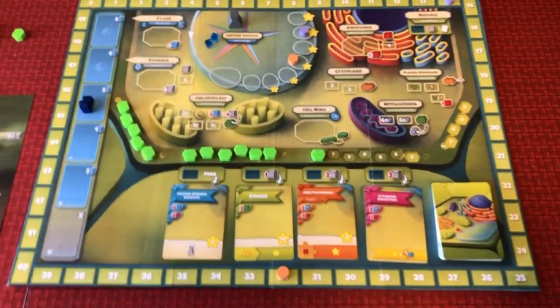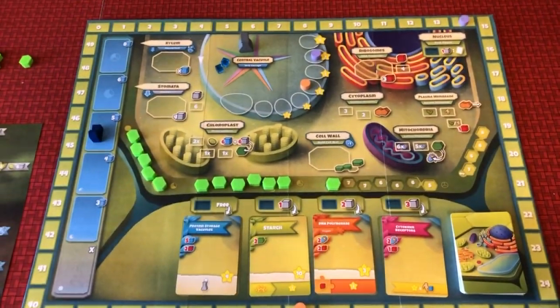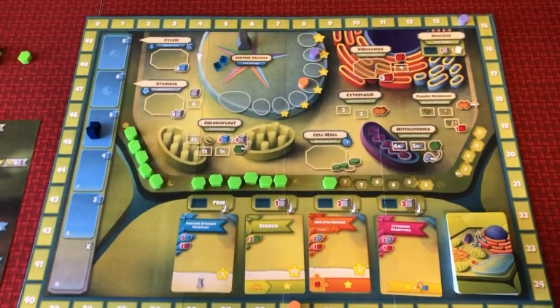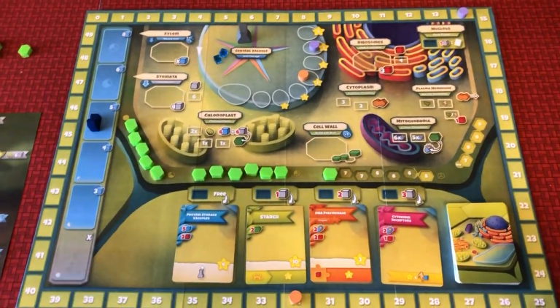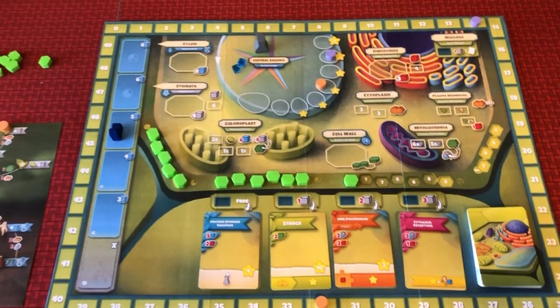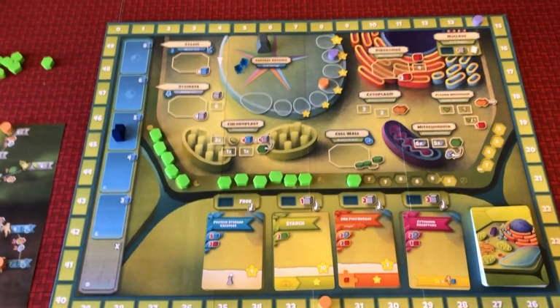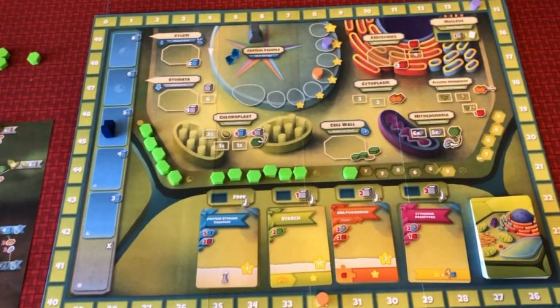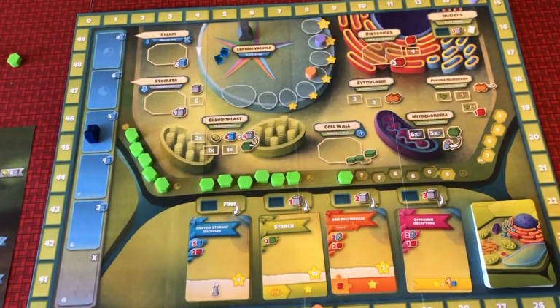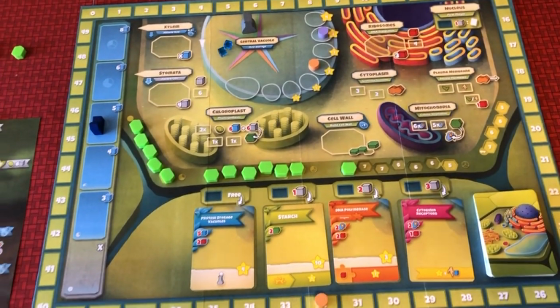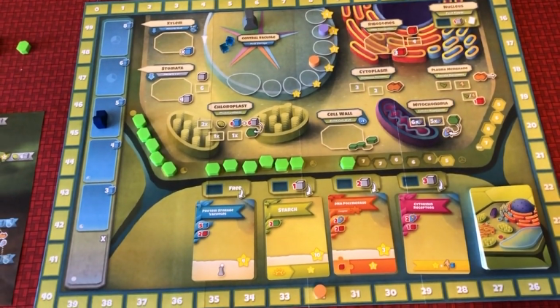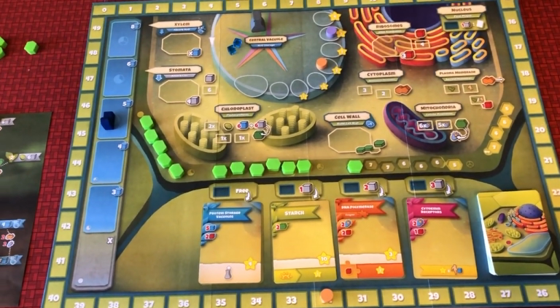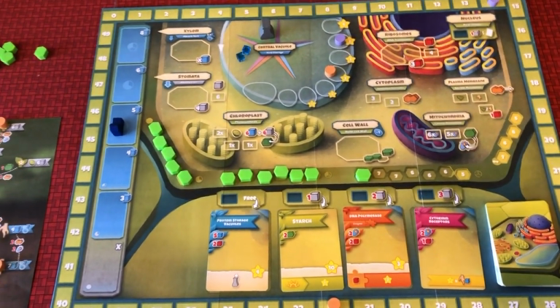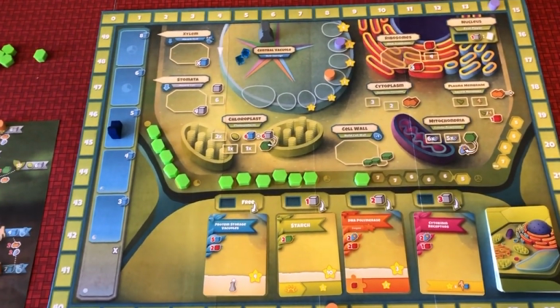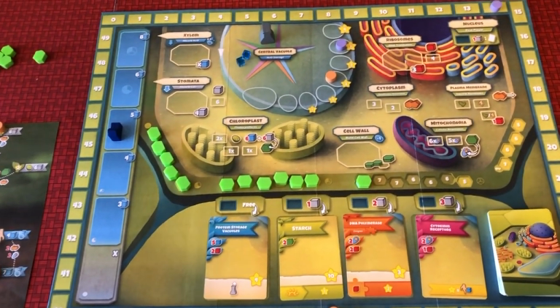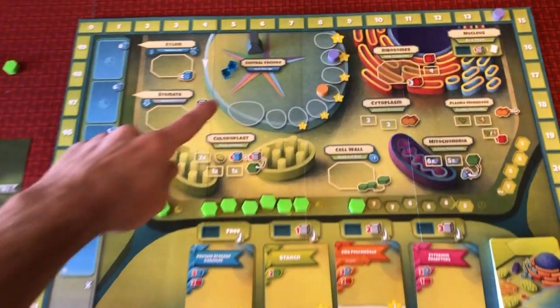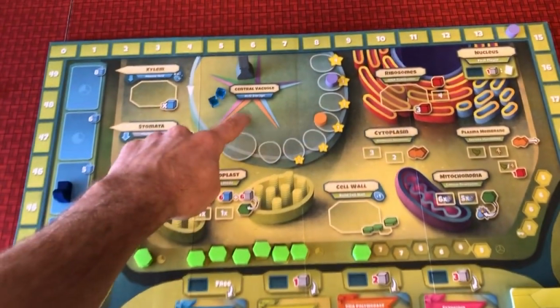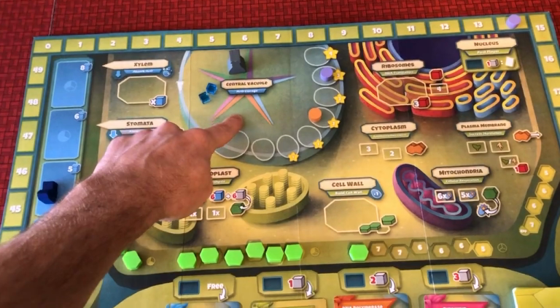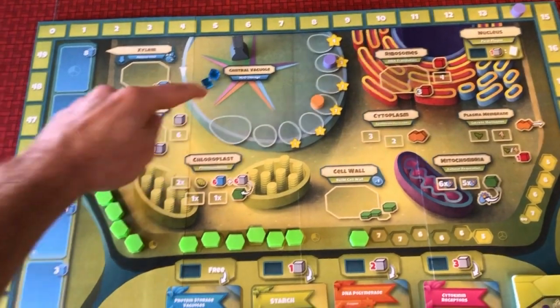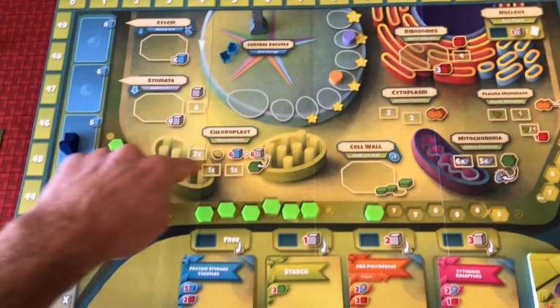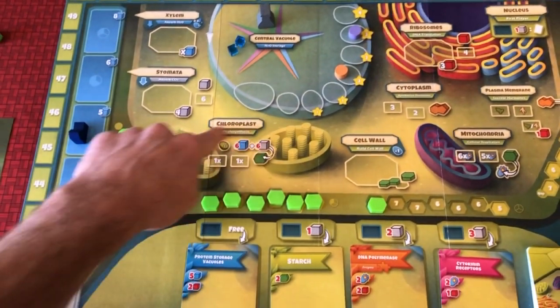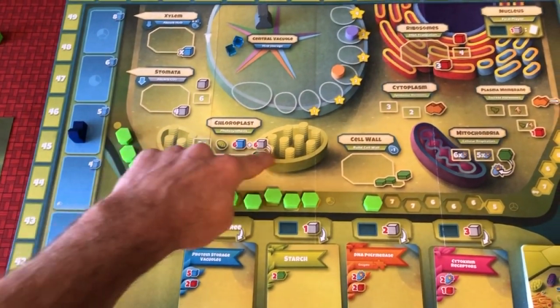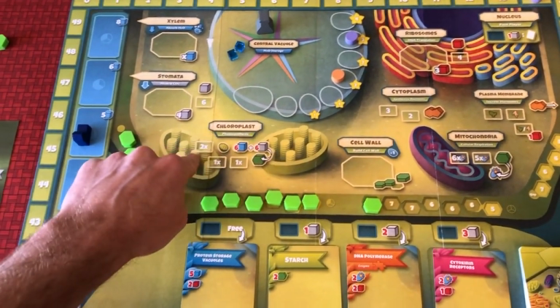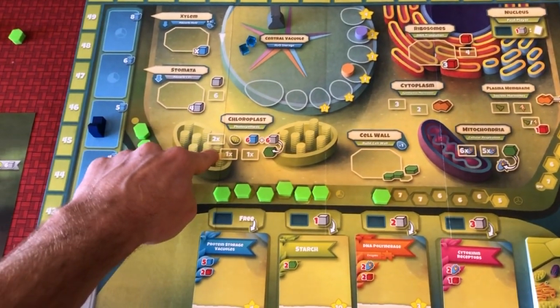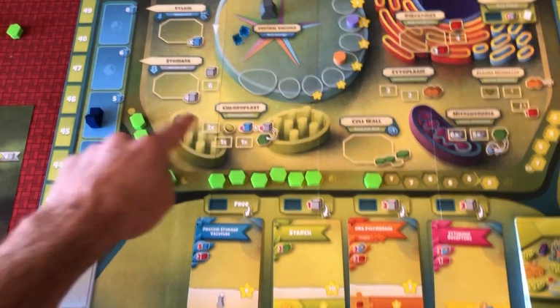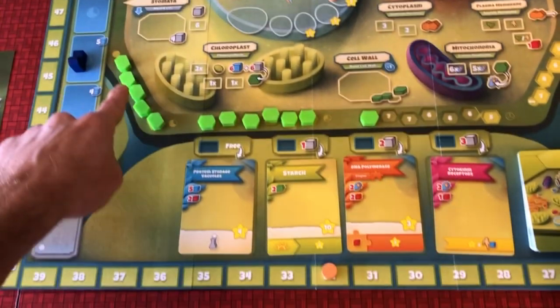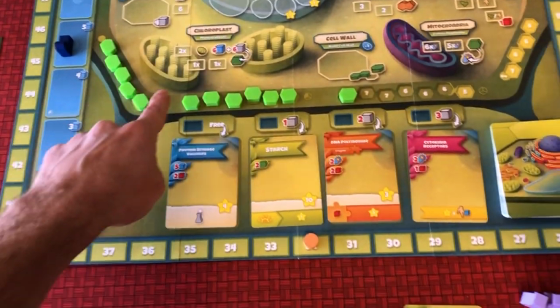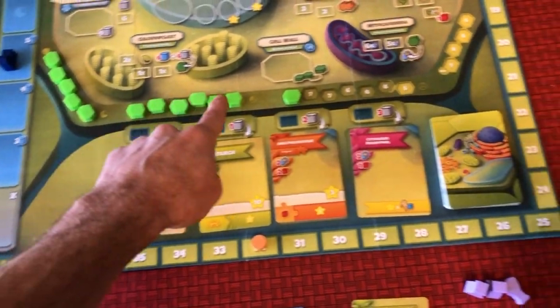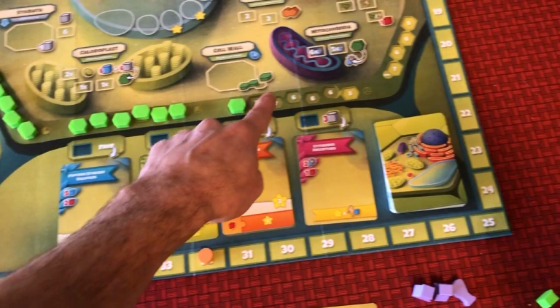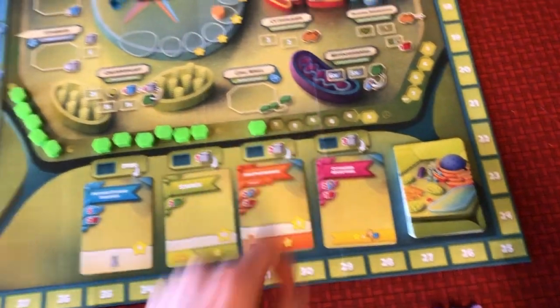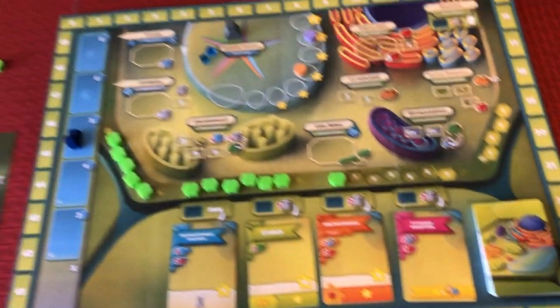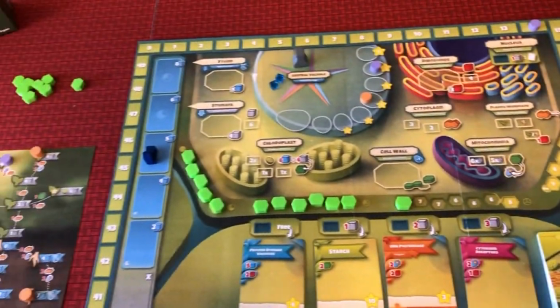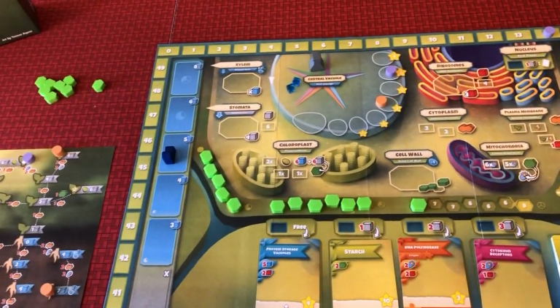There are three features that differentiate a plant cell from an animal cell: the central vacuole, the chloroplast — which allows you to perform photosynthesis — and the cell wall, which players will be building throughout the game.